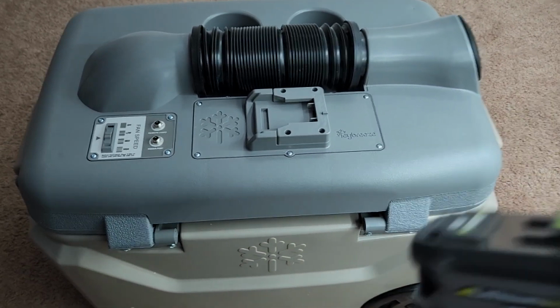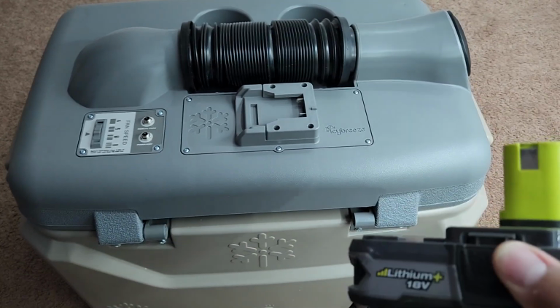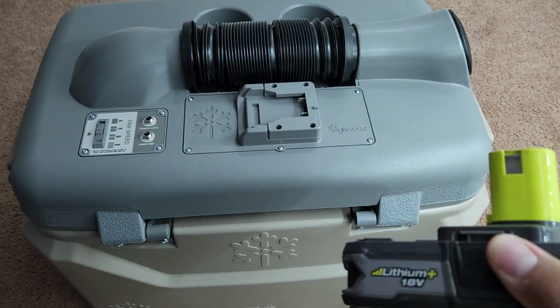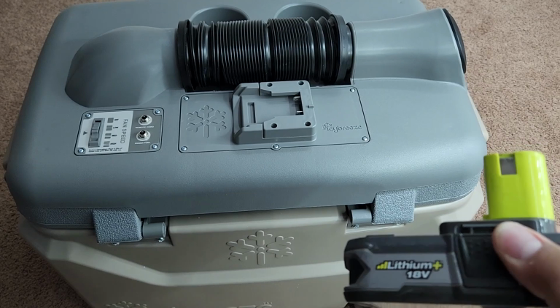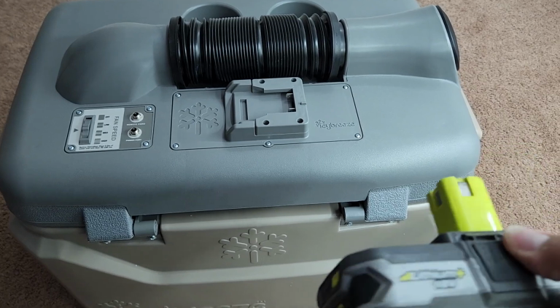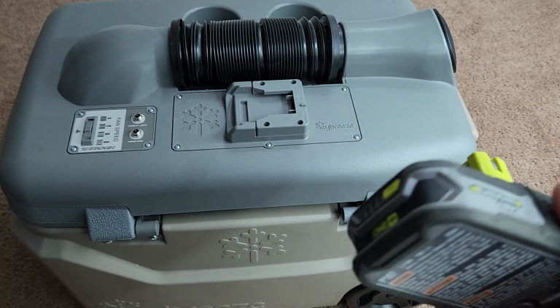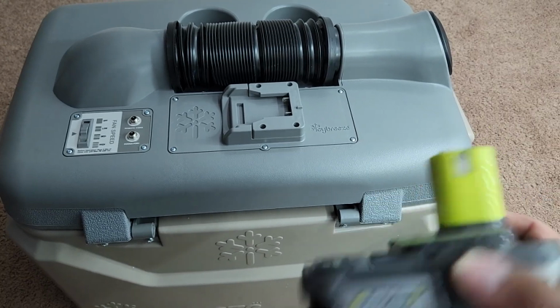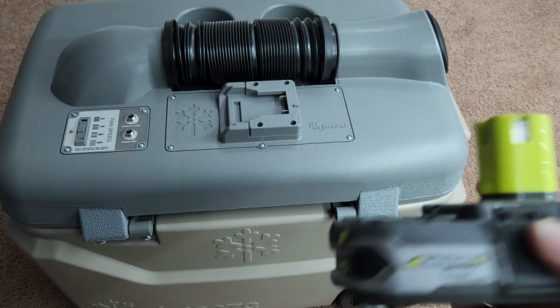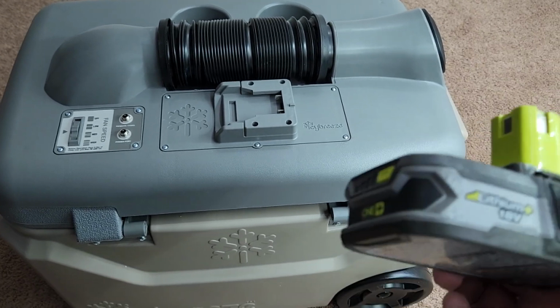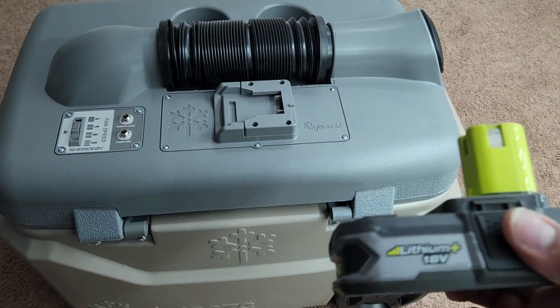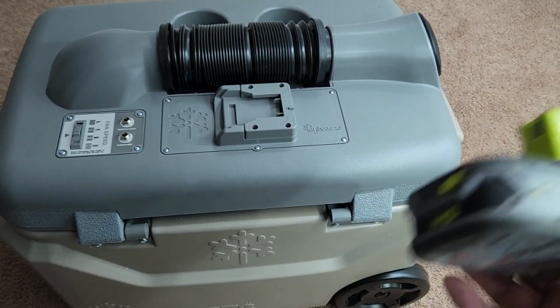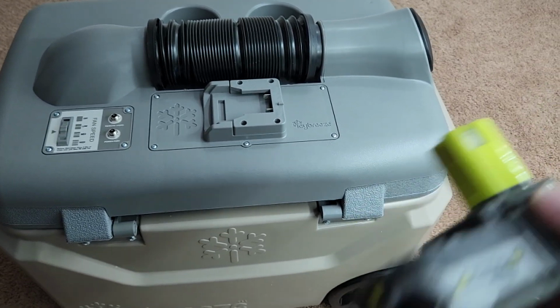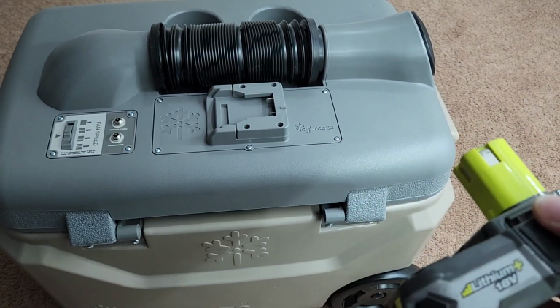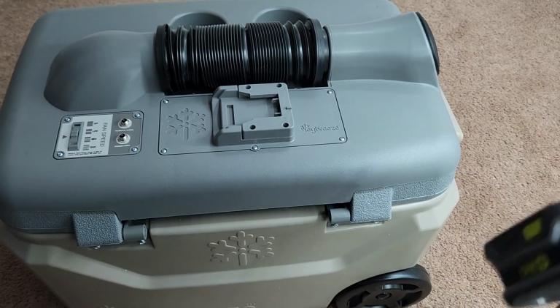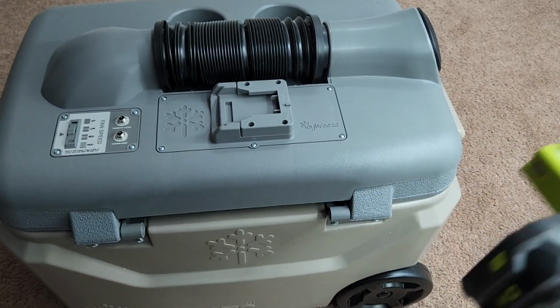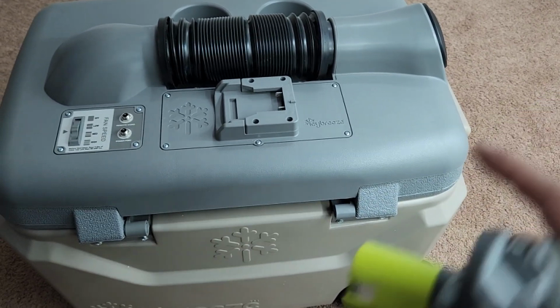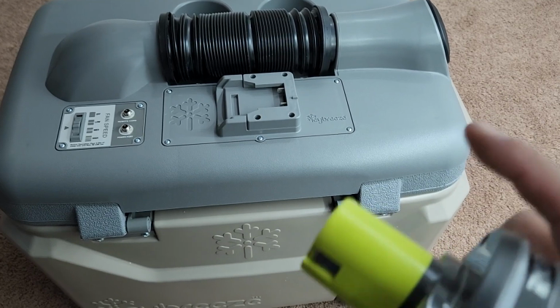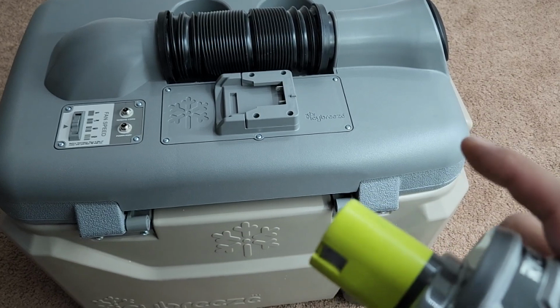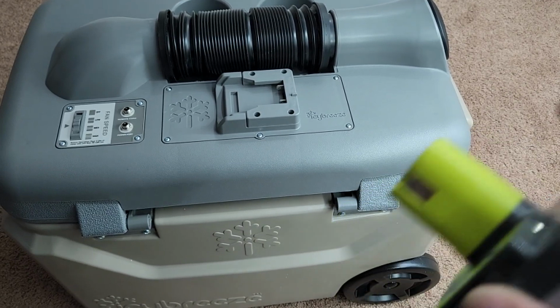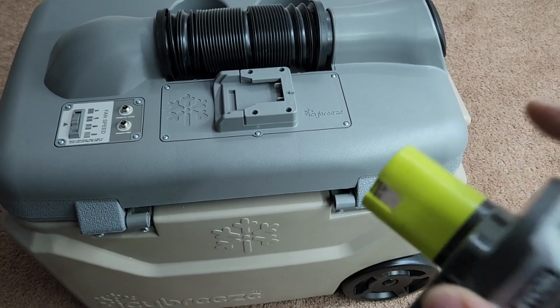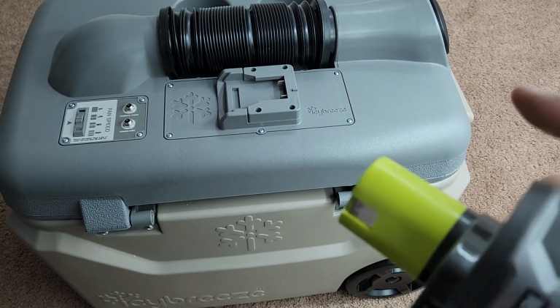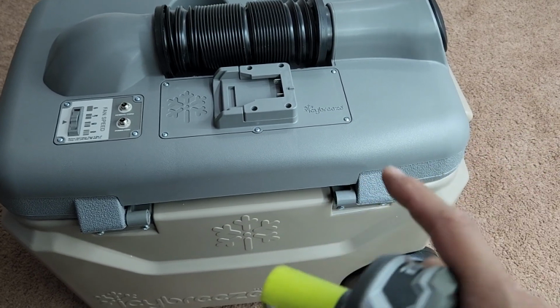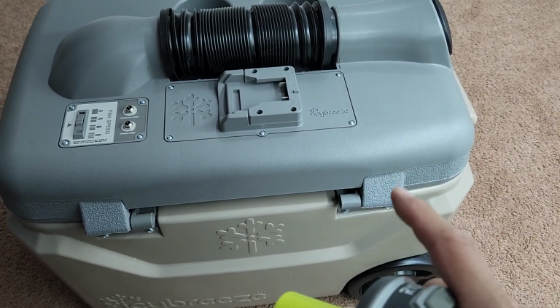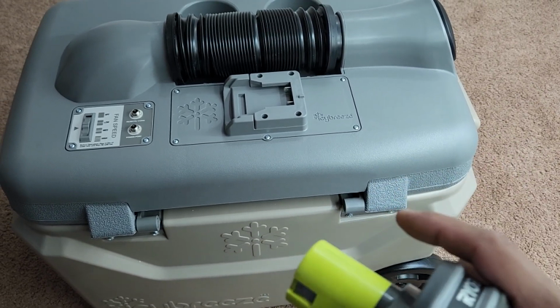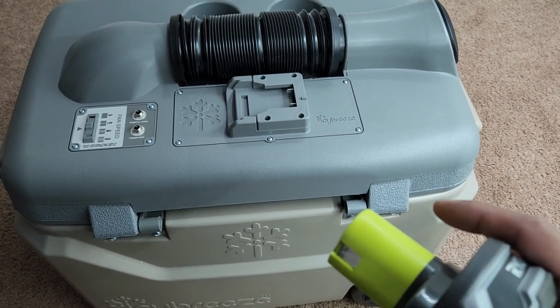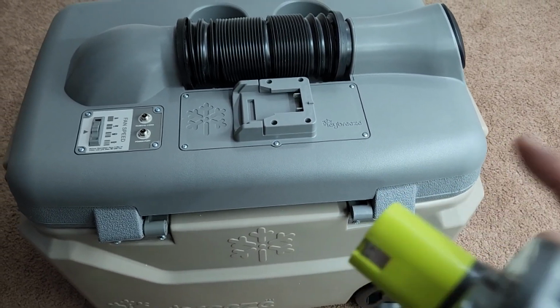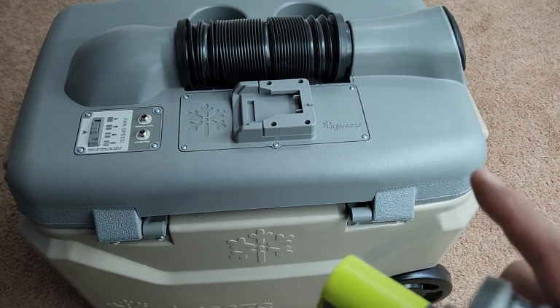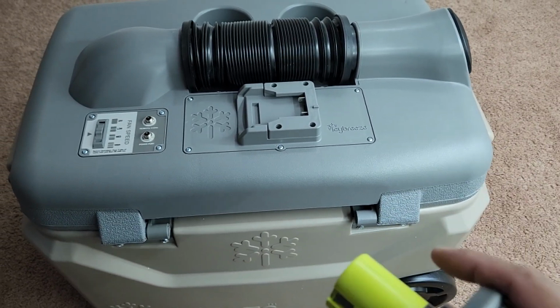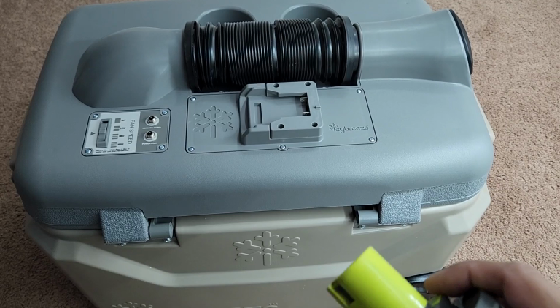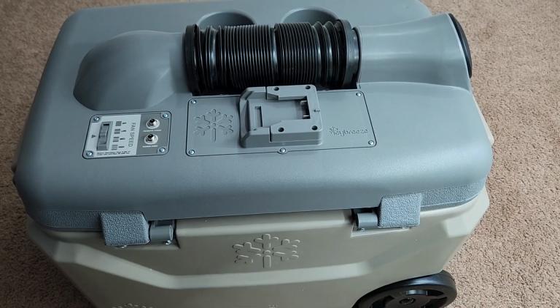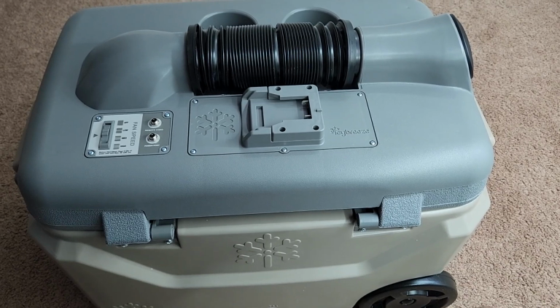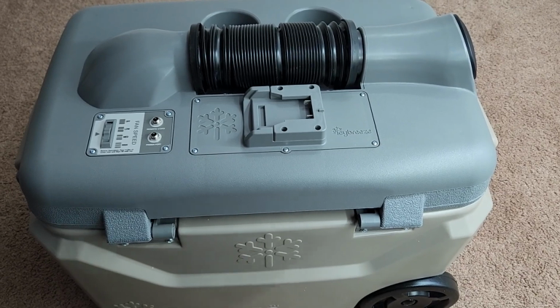I have done that with power wheels and so far it's been all right, but those are power wheels — that's a different system. I don't recommend 18 volts running through this. This is meant to run off a 12-volt system.